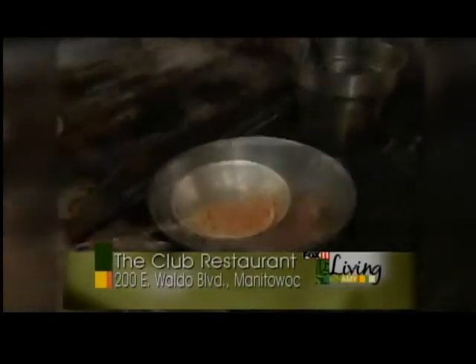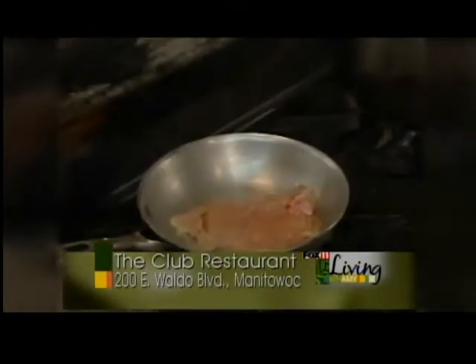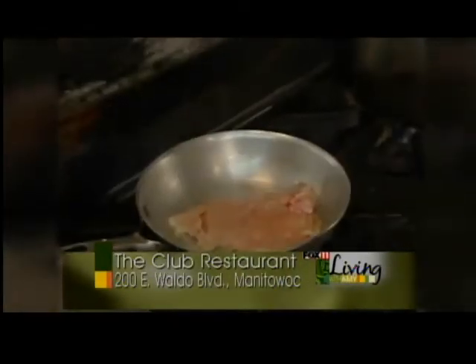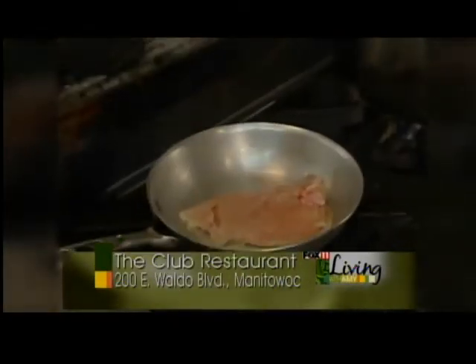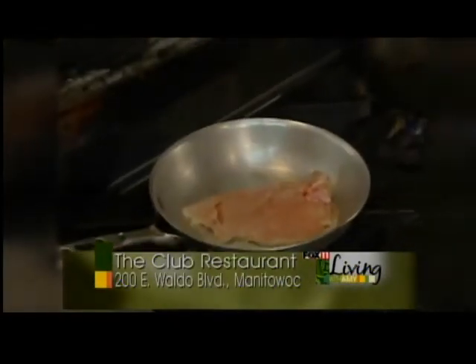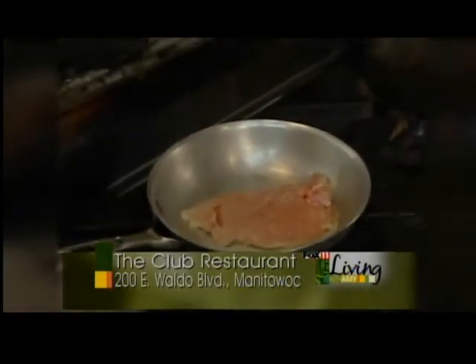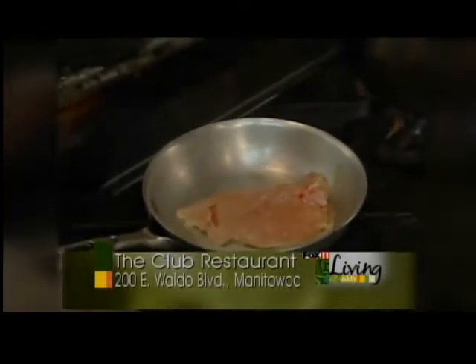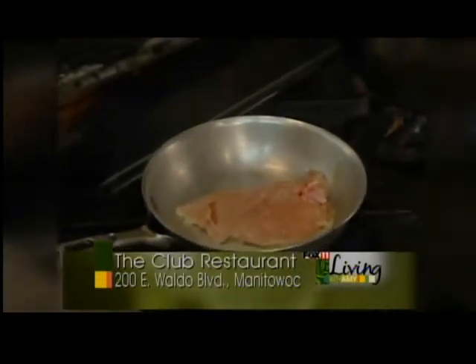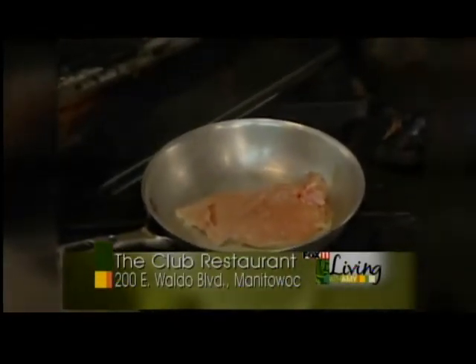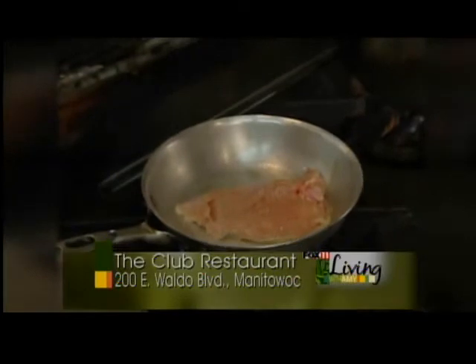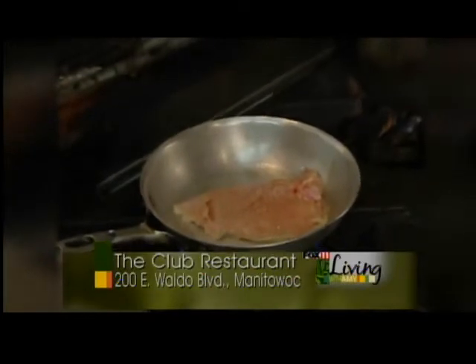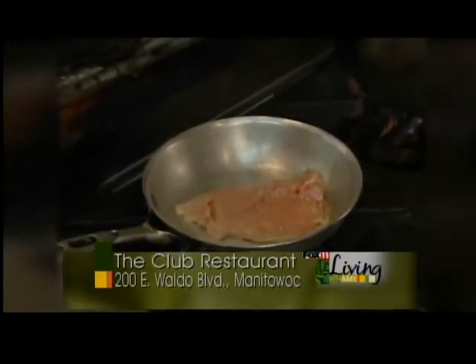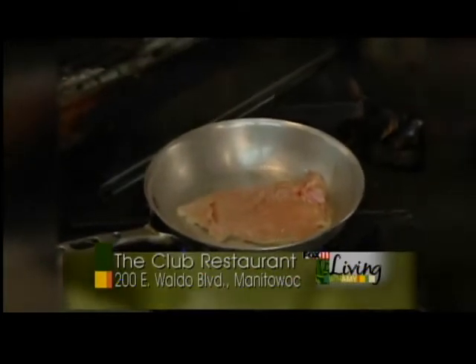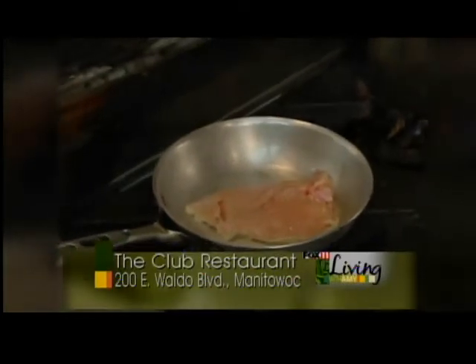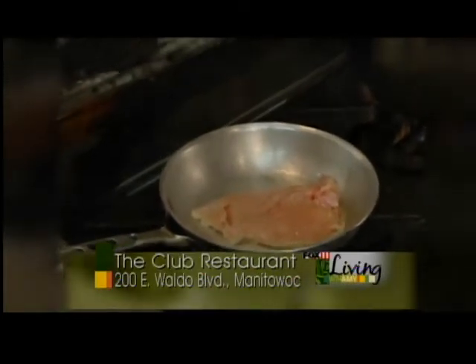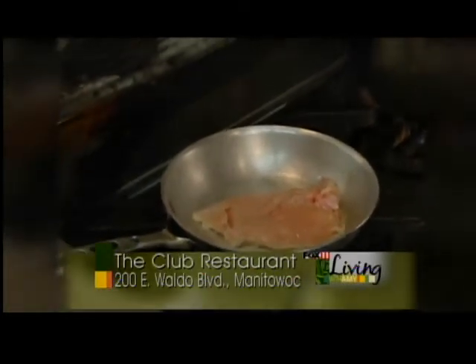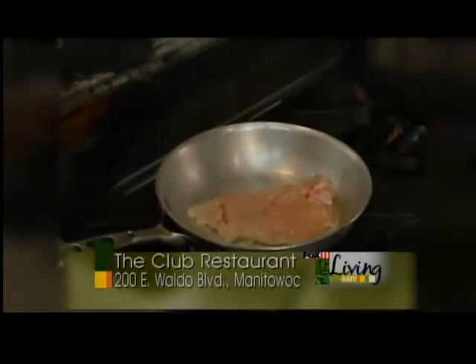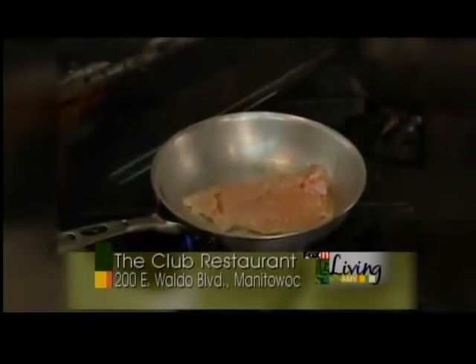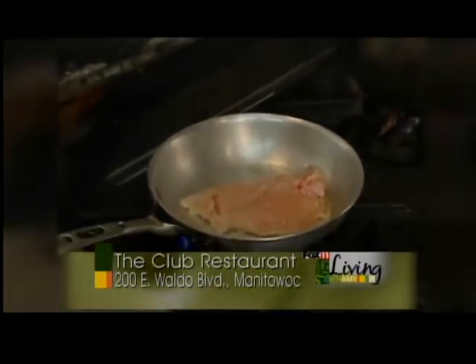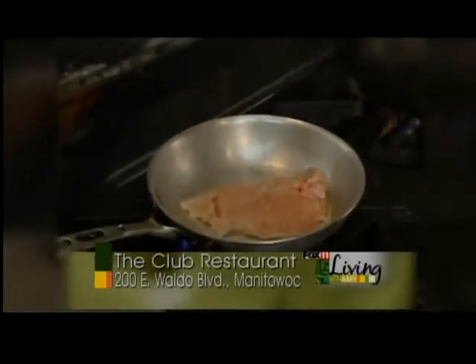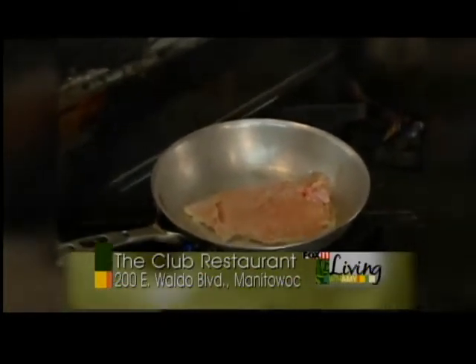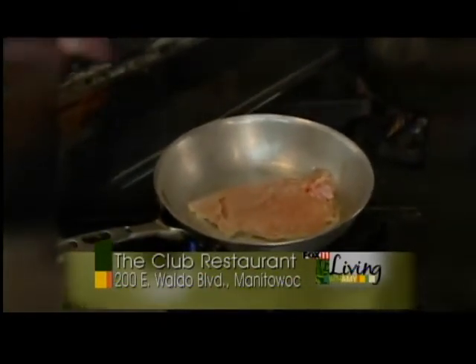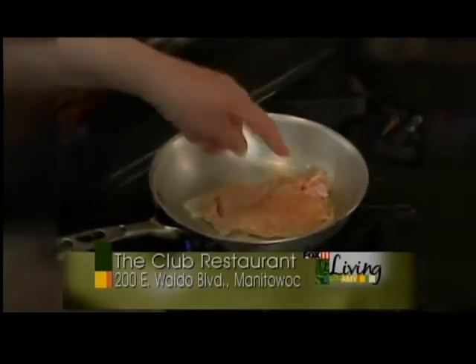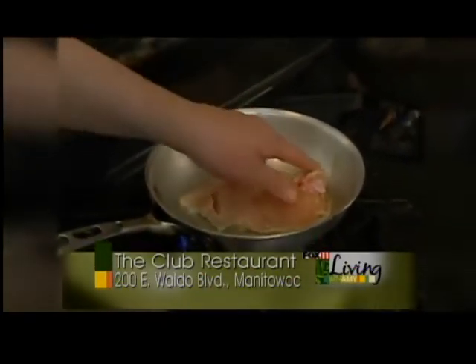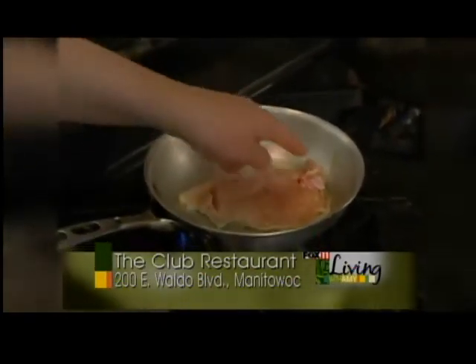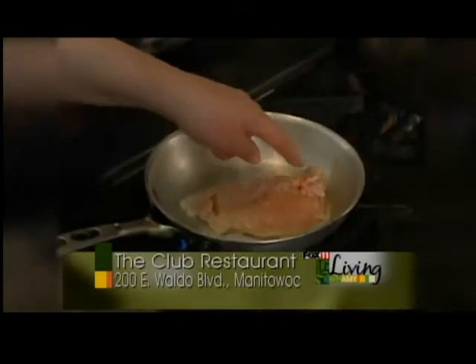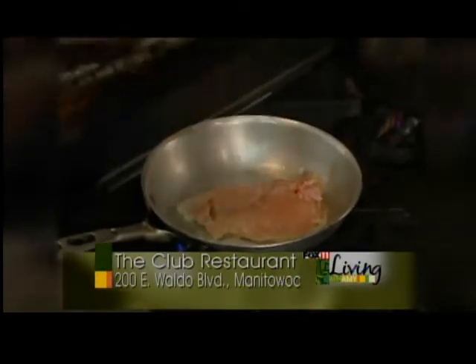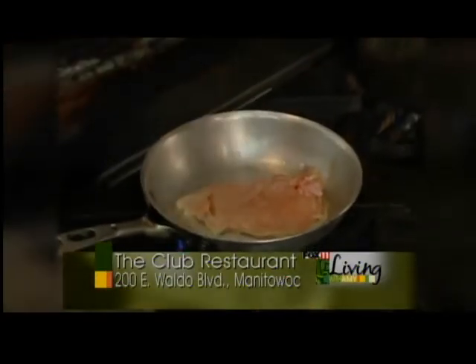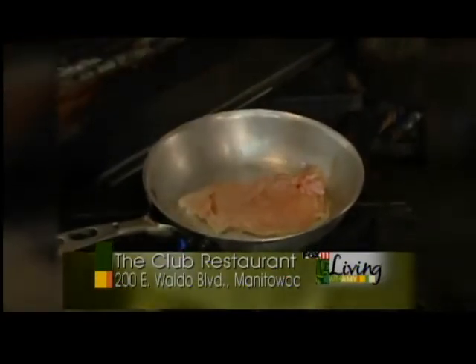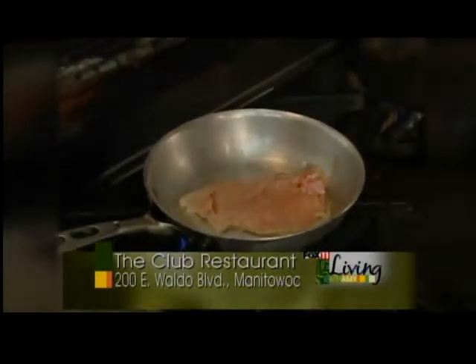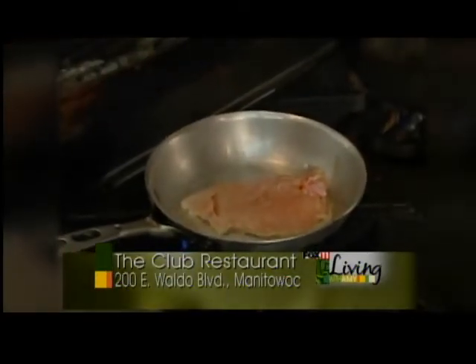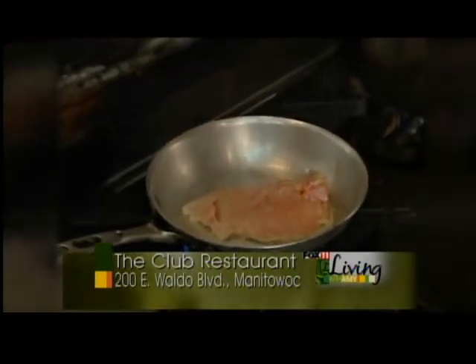So basically what an airline chicken breast is, is a chicken breast with the wing attached and it is clean and fresh, and that gives you this bone right here, and that's called an airline chicken.